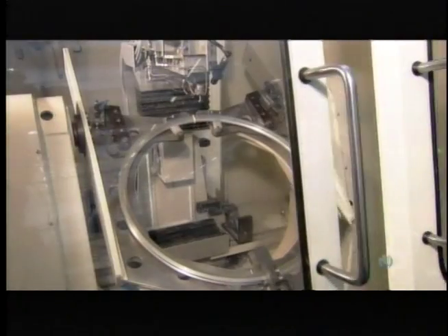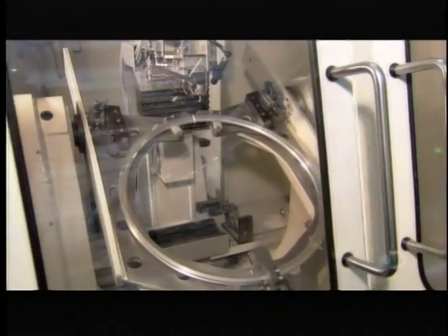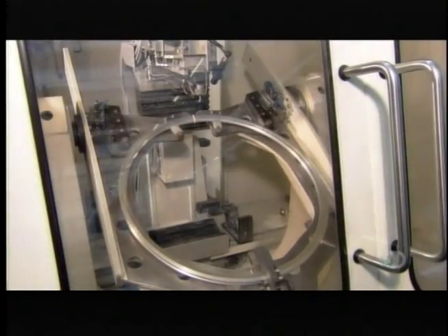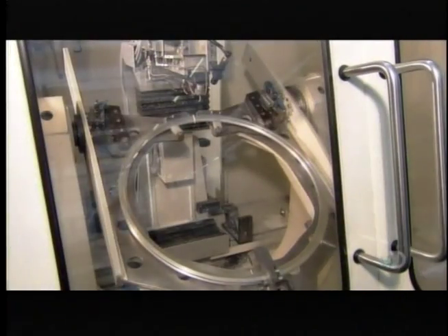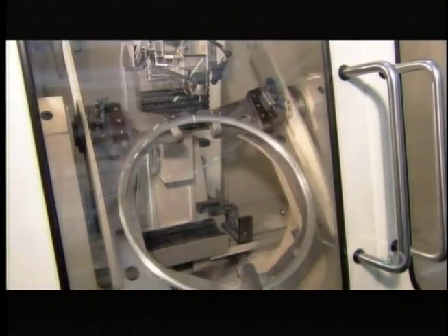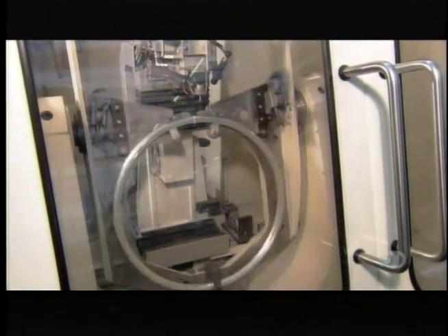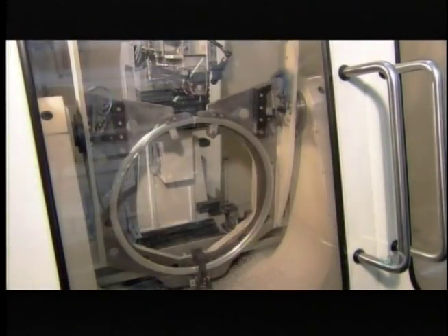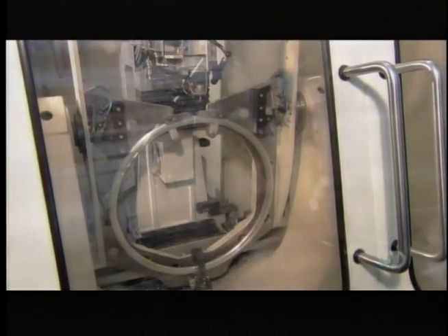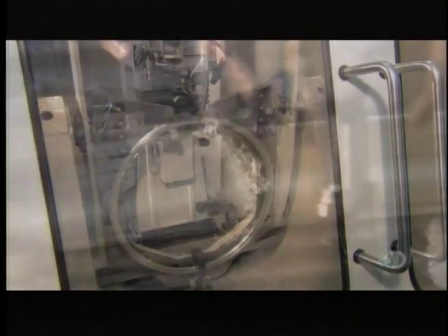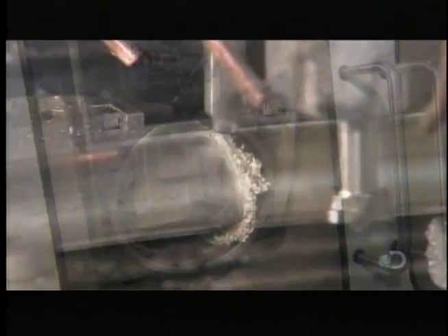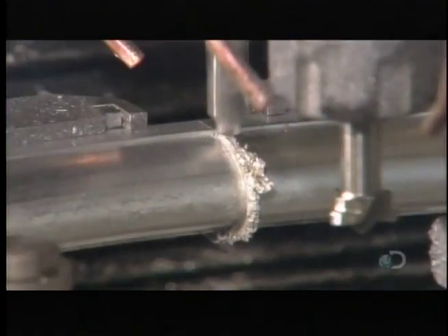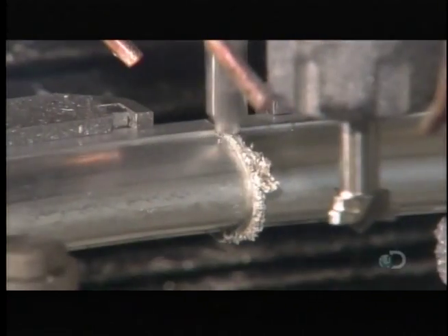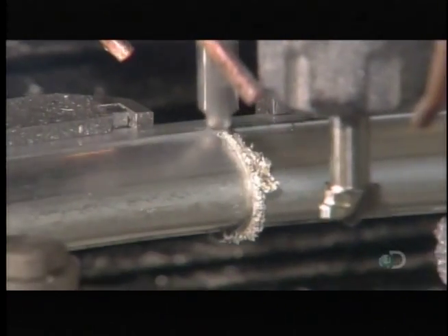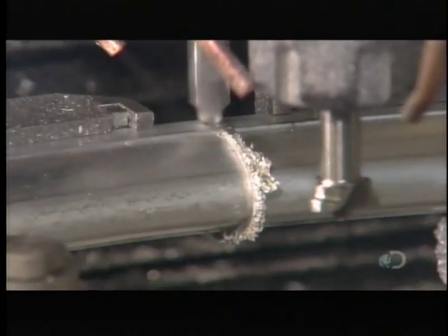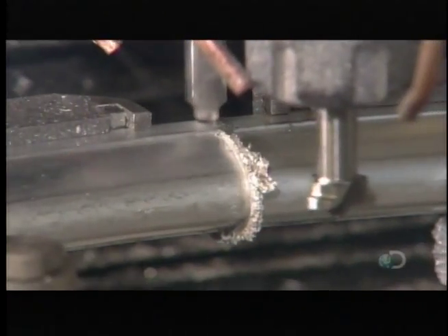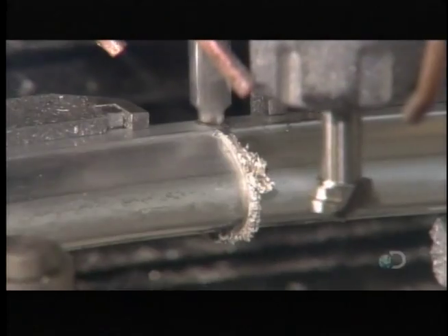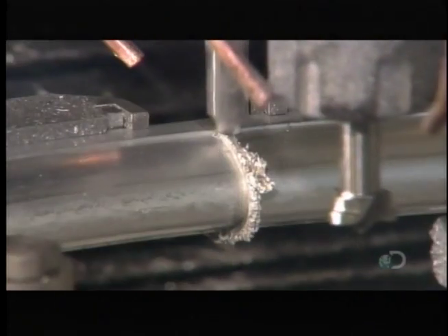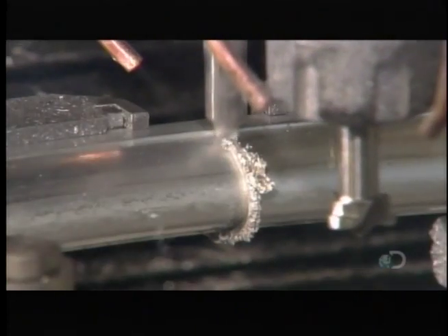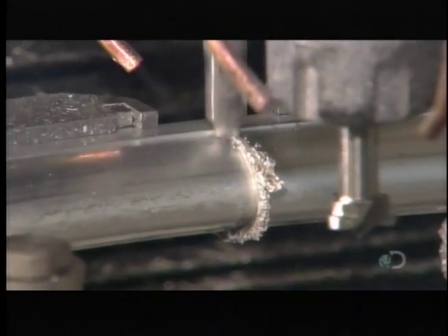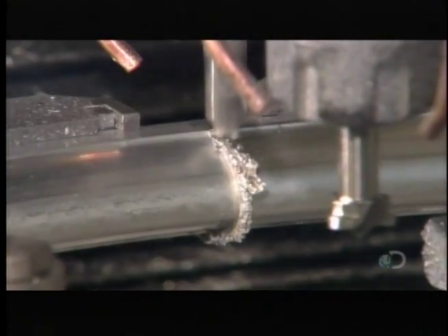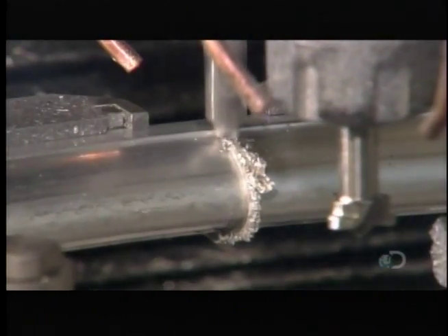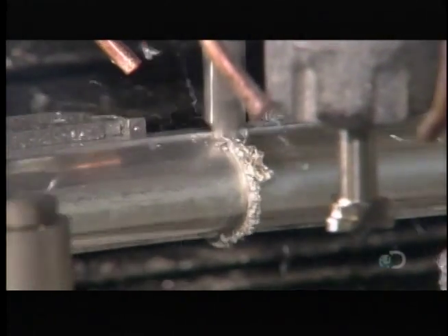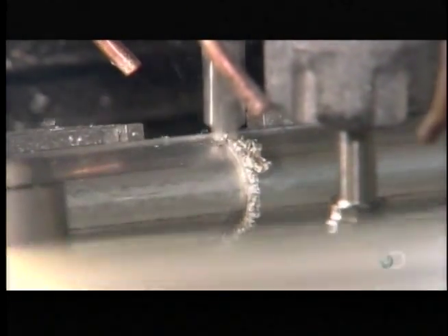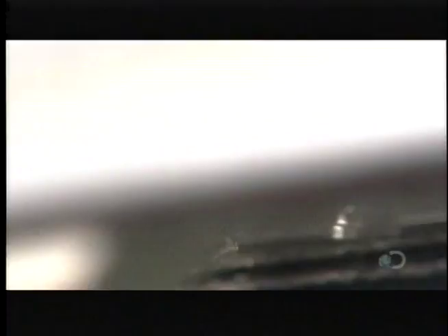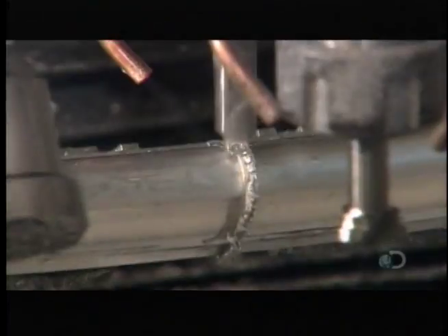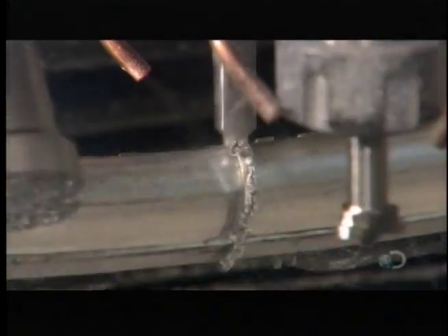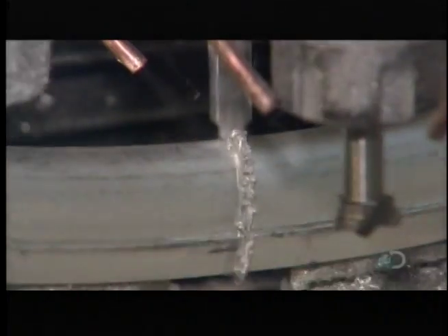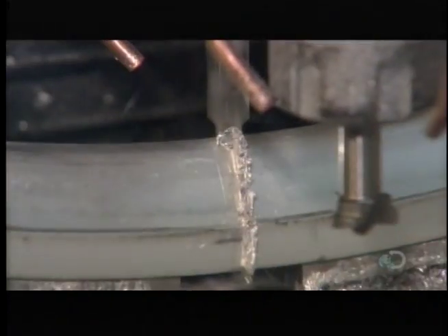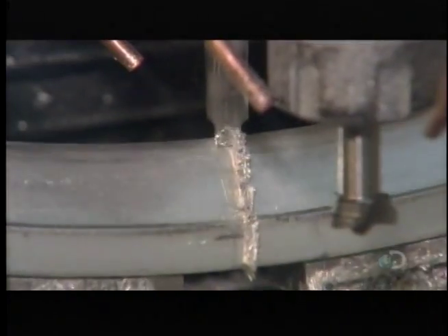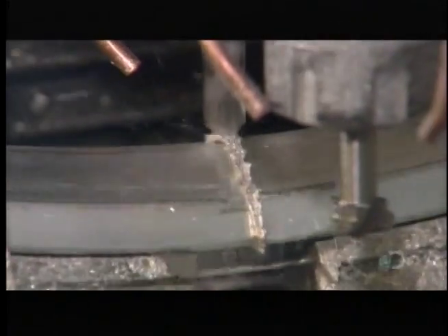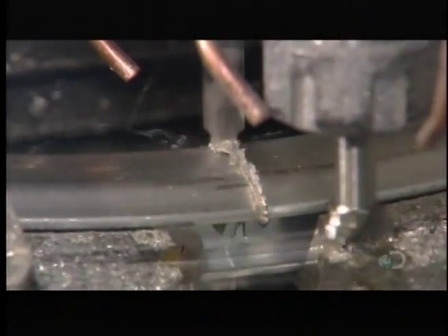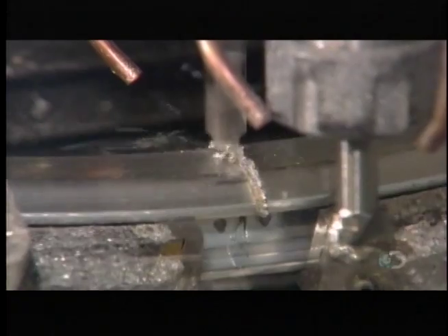Using a sharp, vibrating cutting tool, a computer-guided machine smooths the weld line until it's nearly invisible. This makes the rim appear seamless.